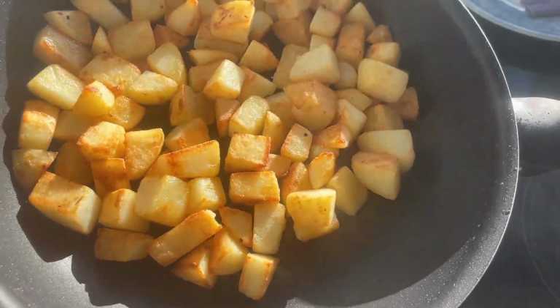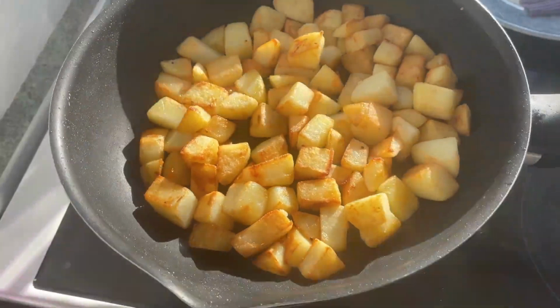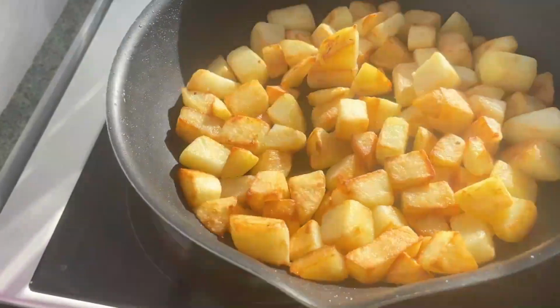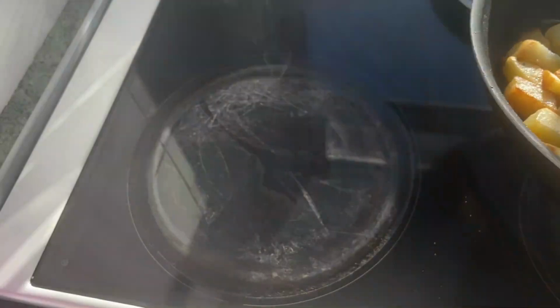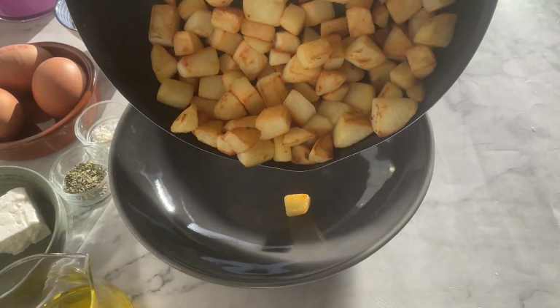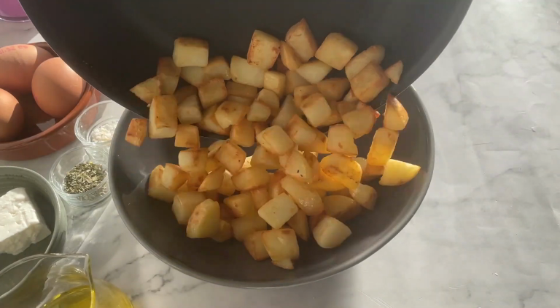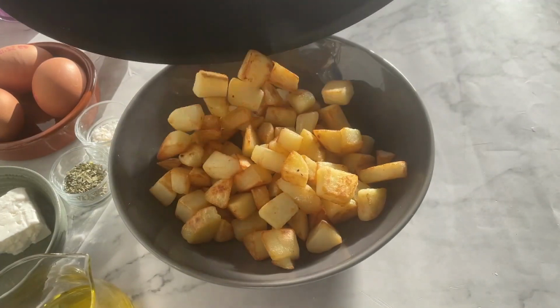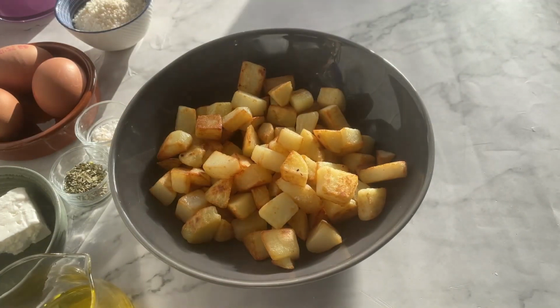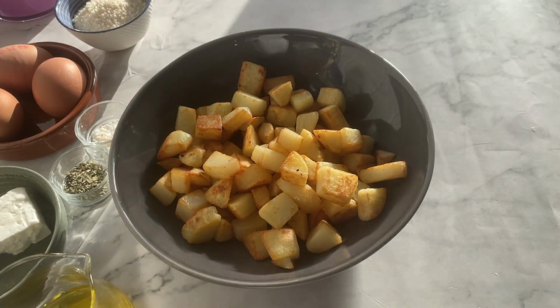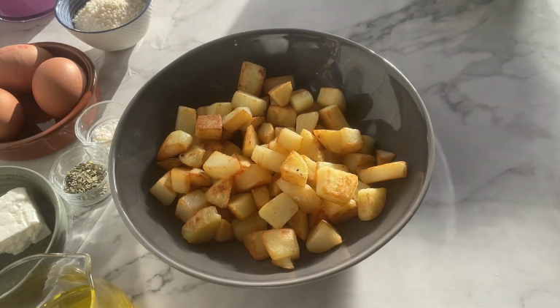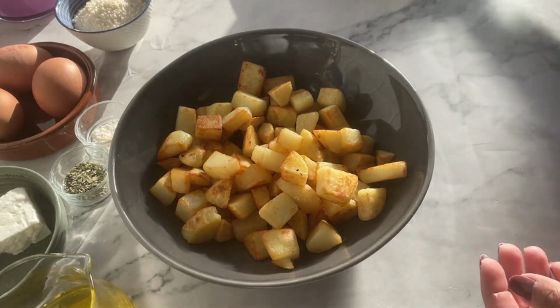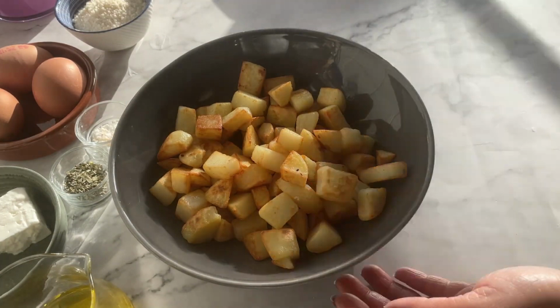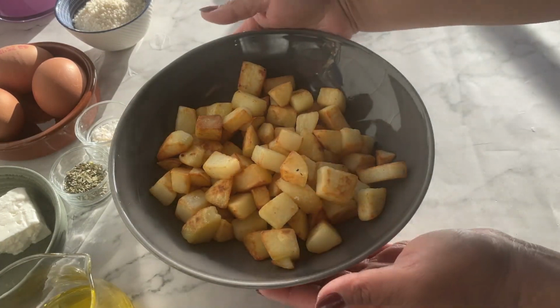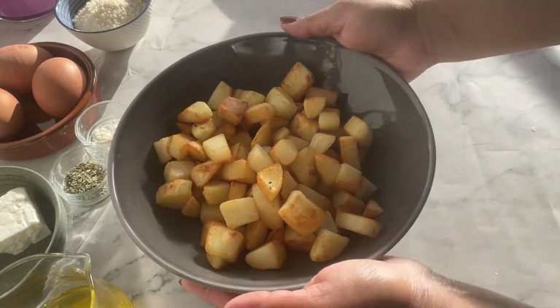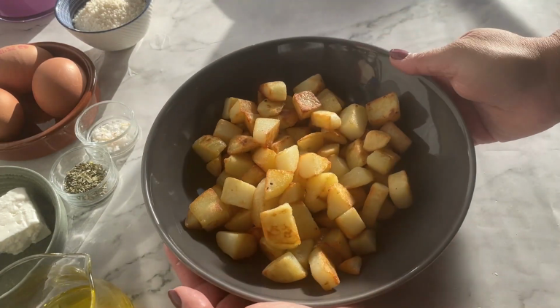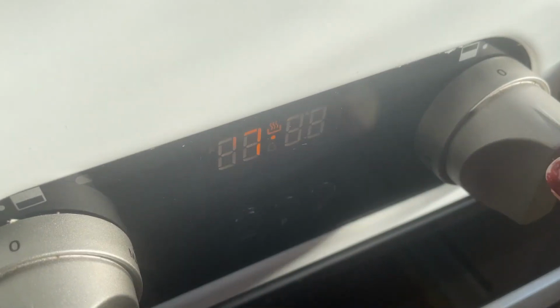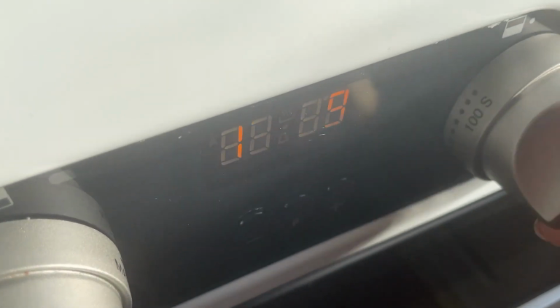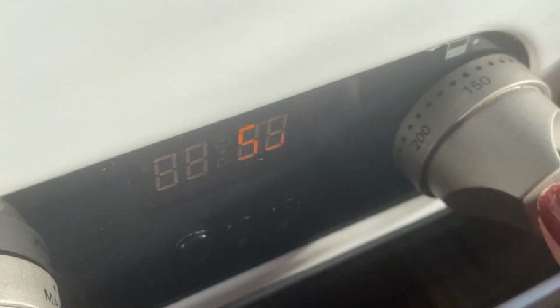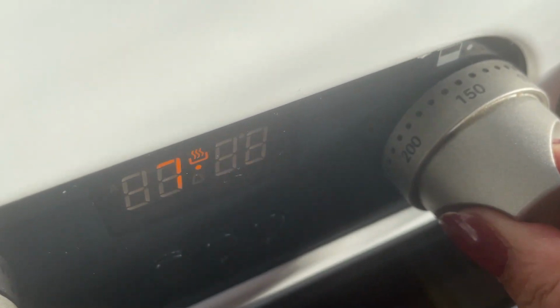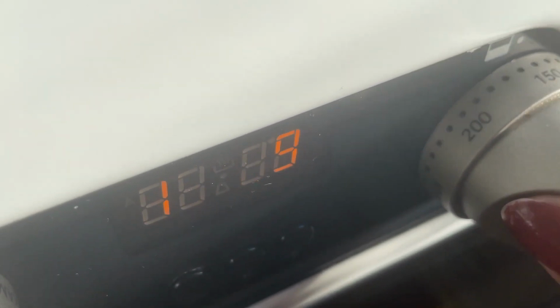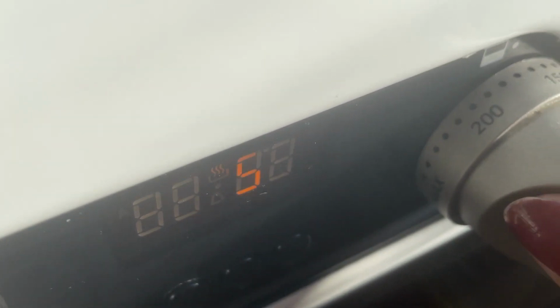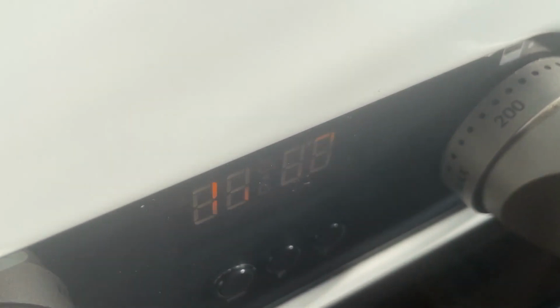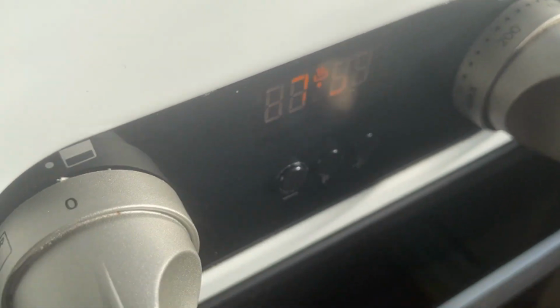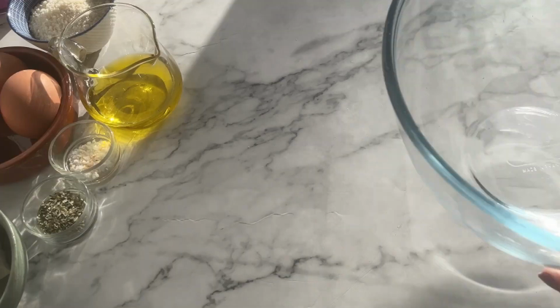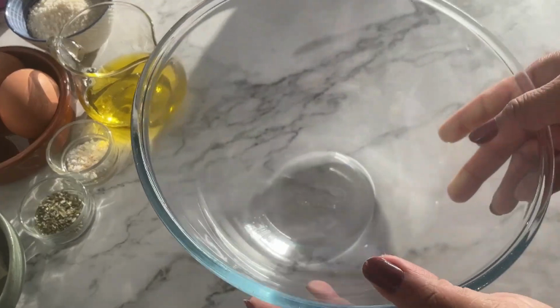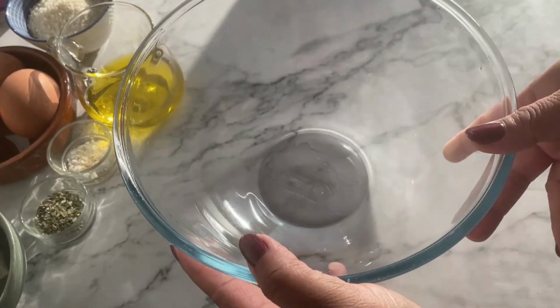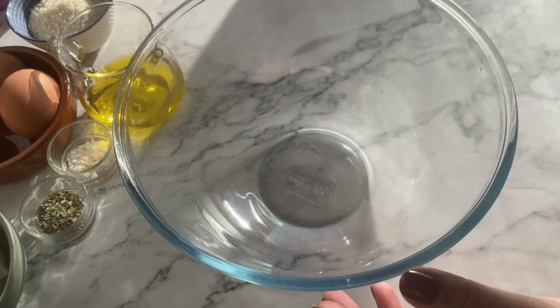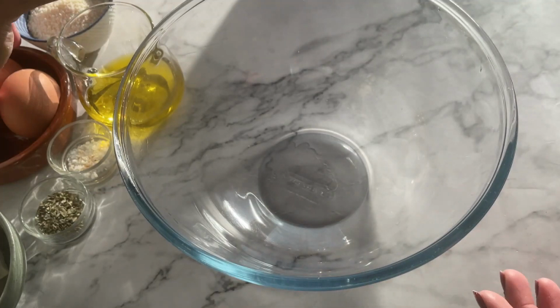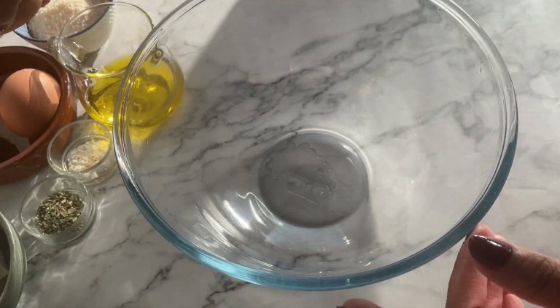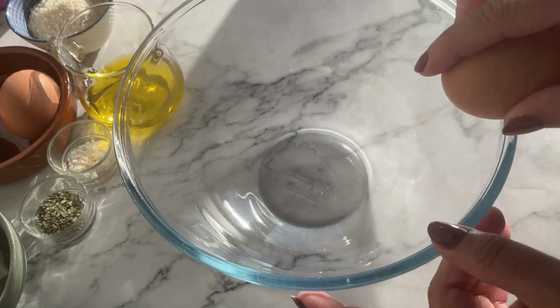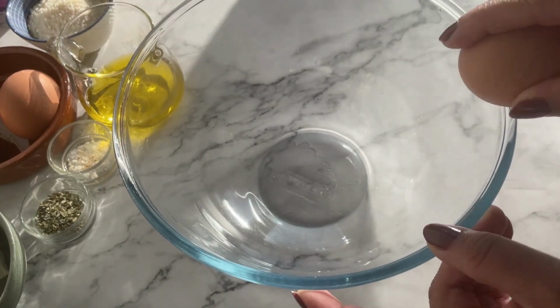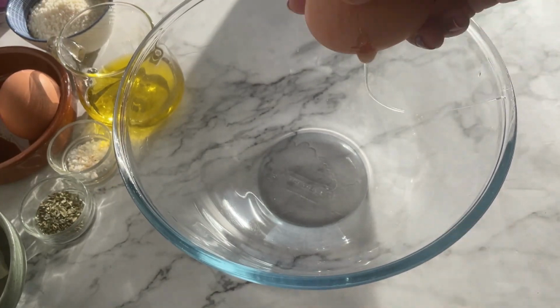Let's set these aside — they are really tasty for nibbles but I'm not going to do that today. Let's move on. Now it's time to preheat the oven to 170 degrees, and in a bowl I'm going to crack the eggs.